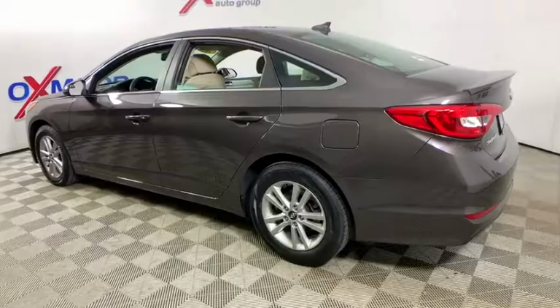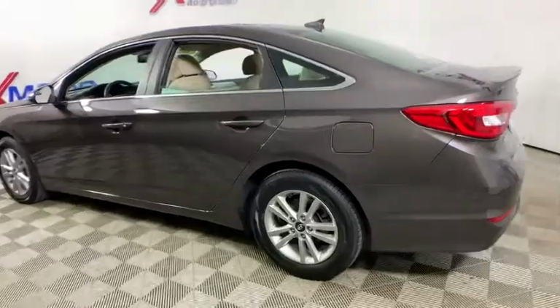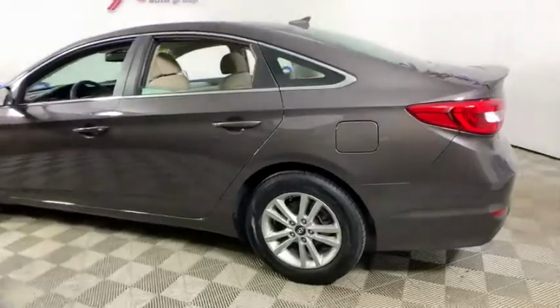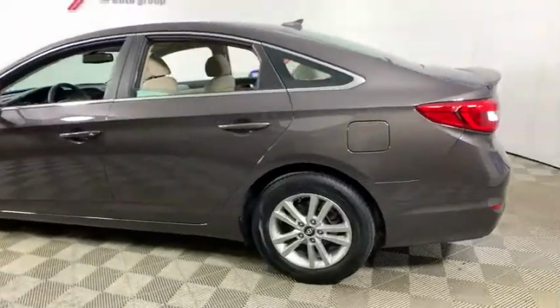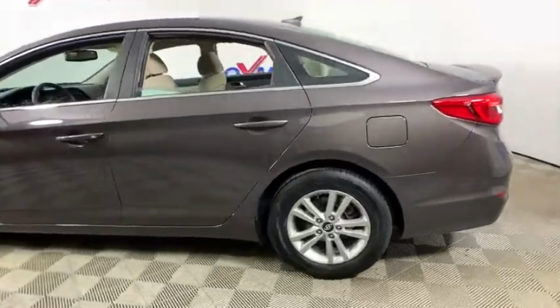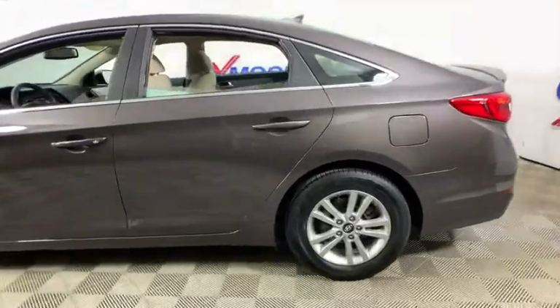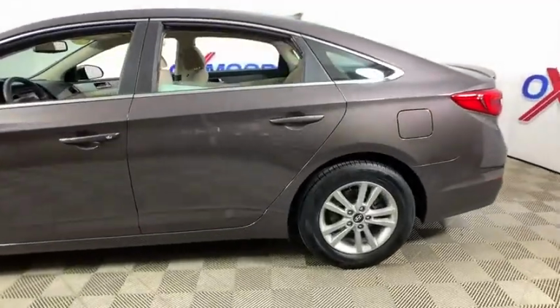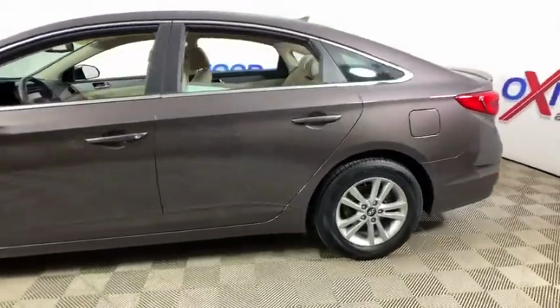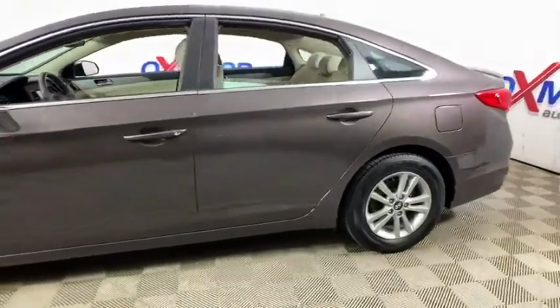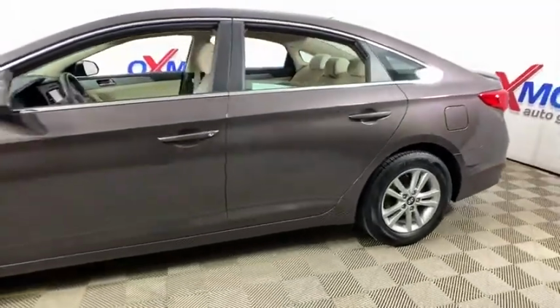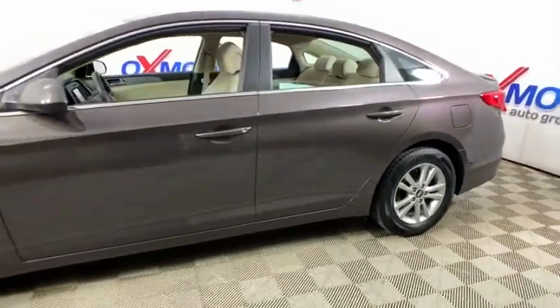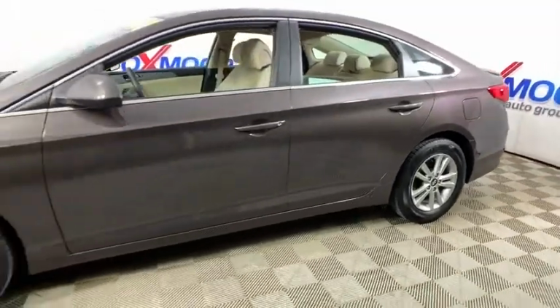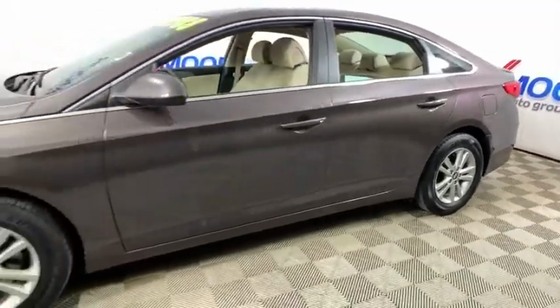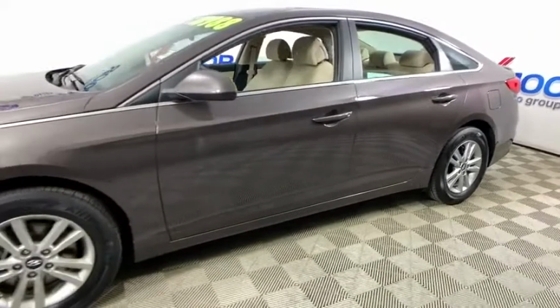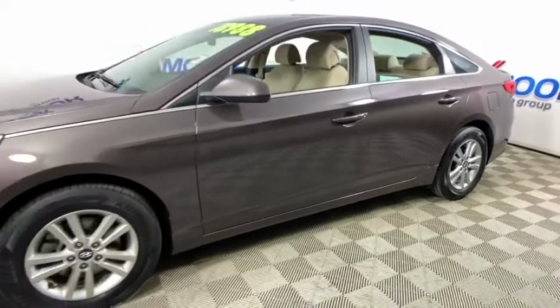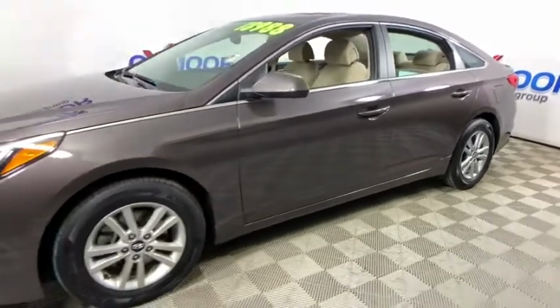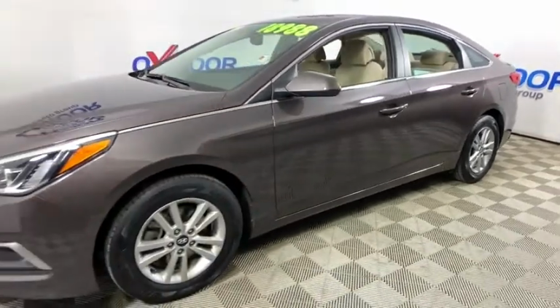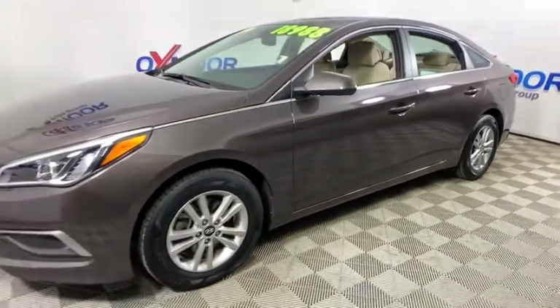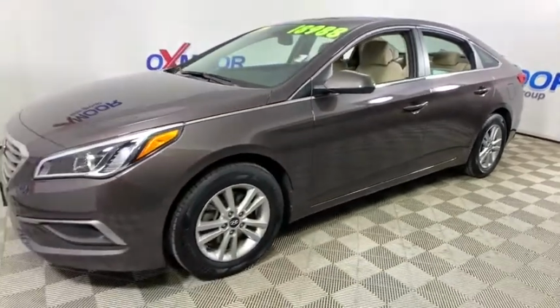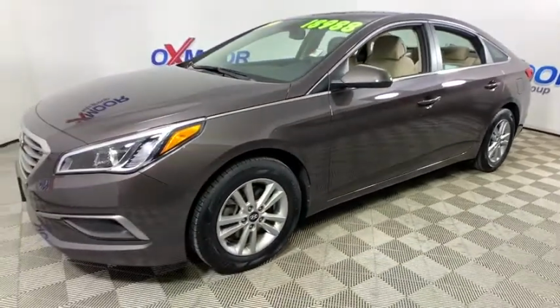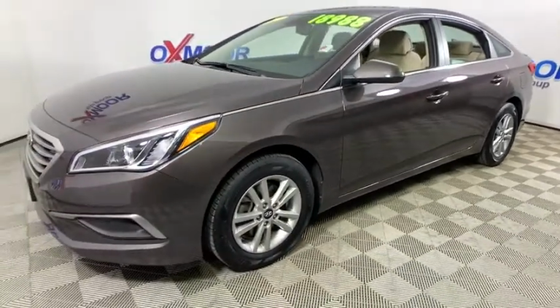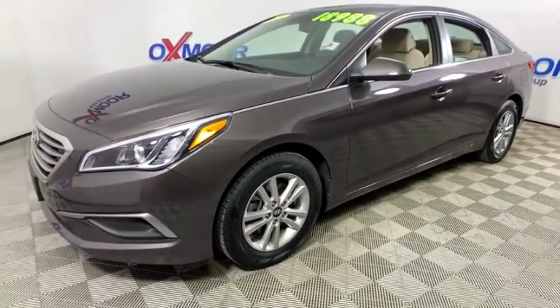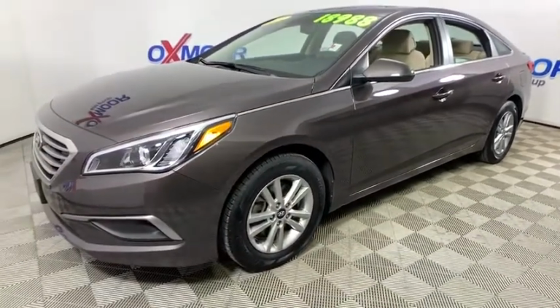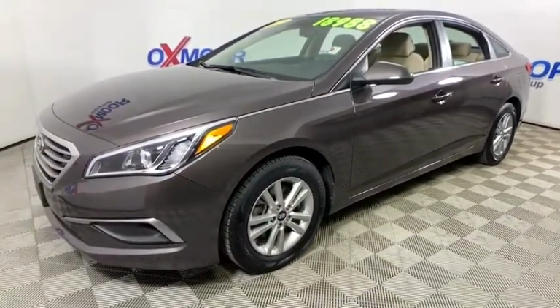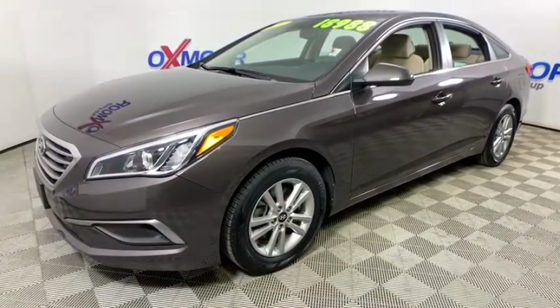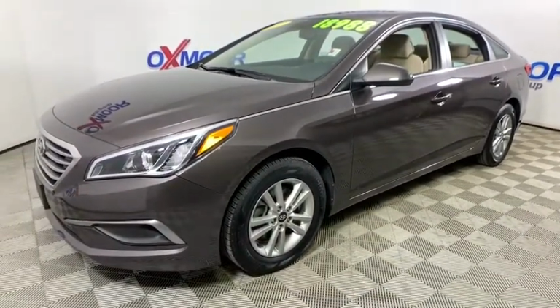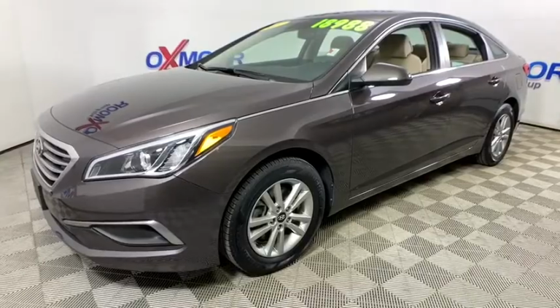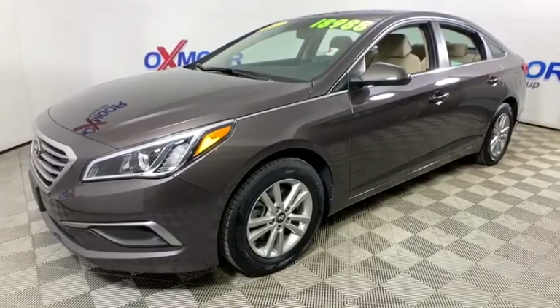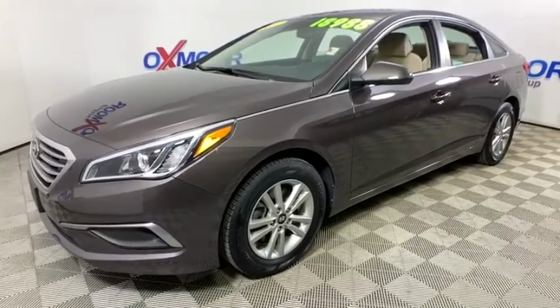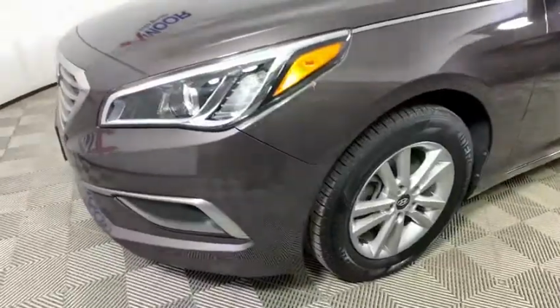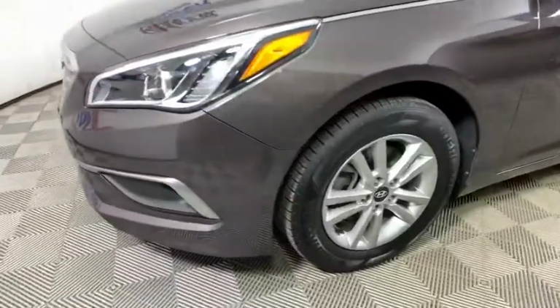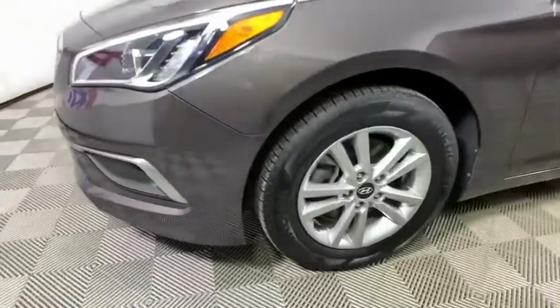Make a great choice today with the 2017 Hyundai Sonata. The Sonata has a long list of technologically advanced interior features and options that make driving safer, more convenient, and much more fun.